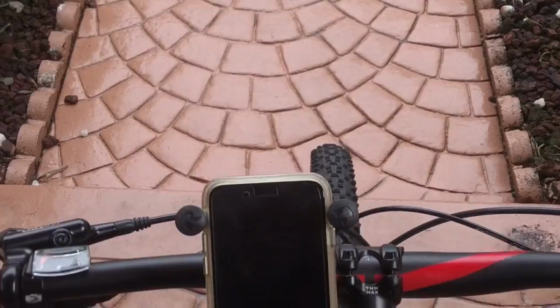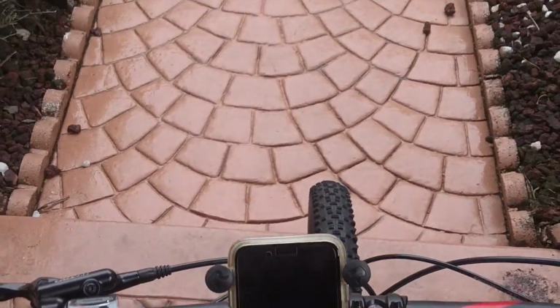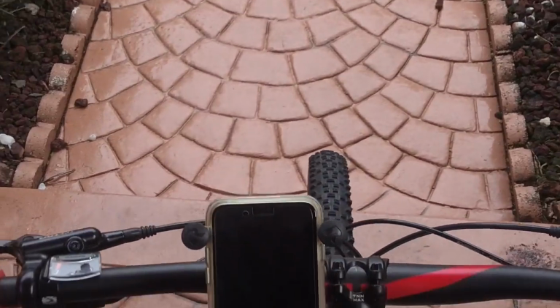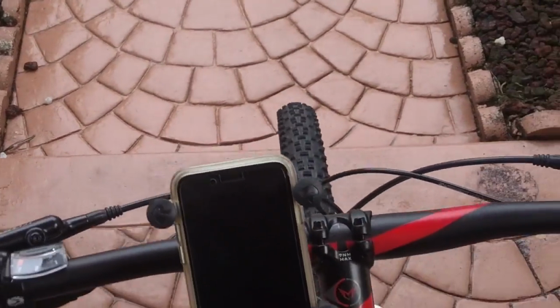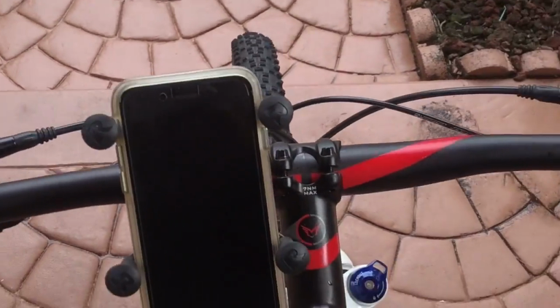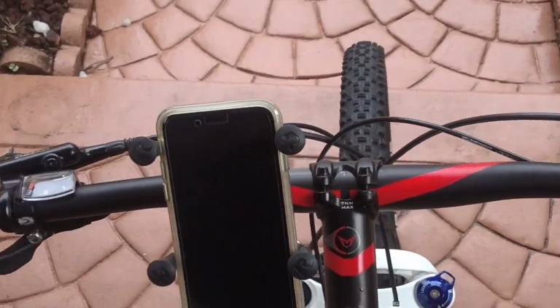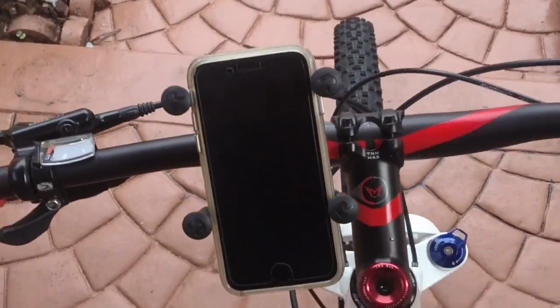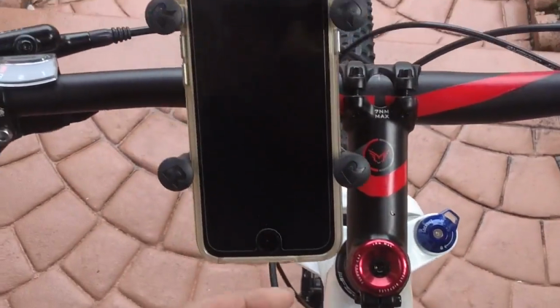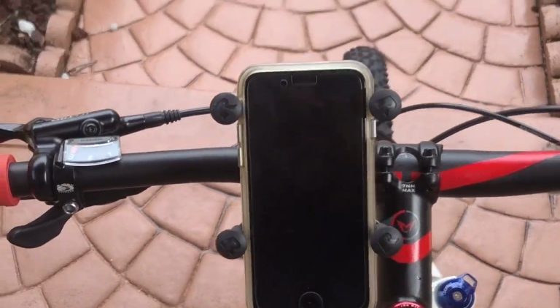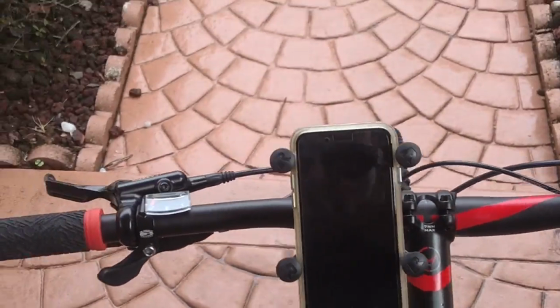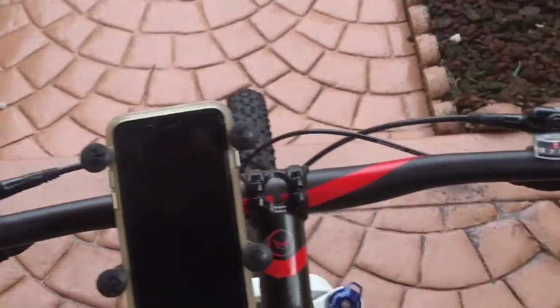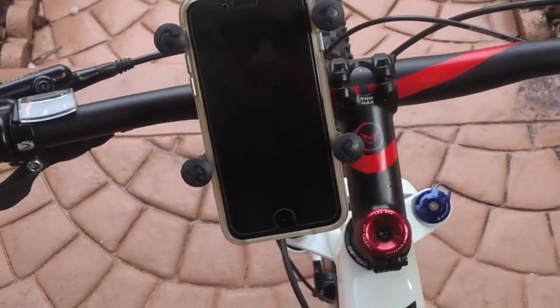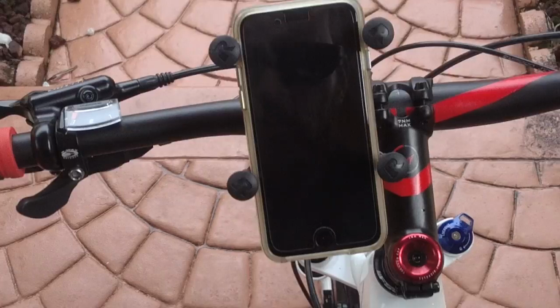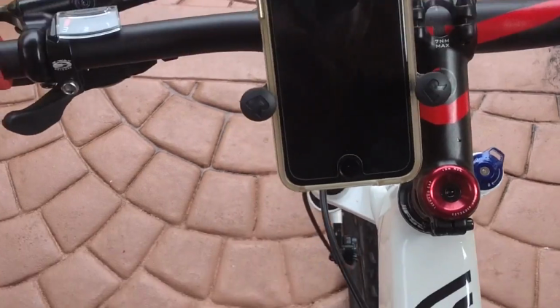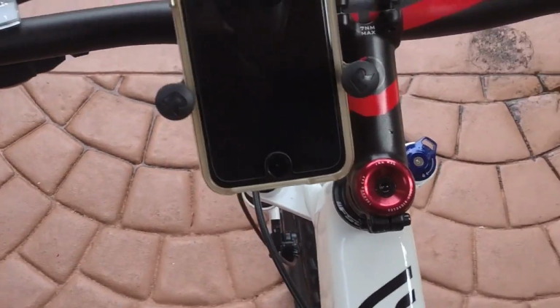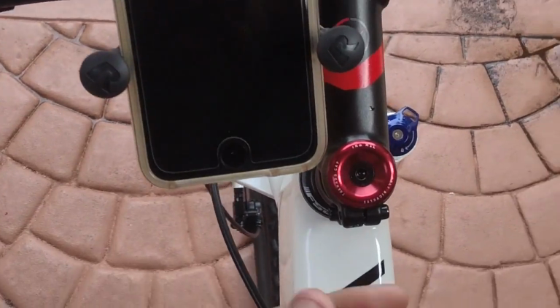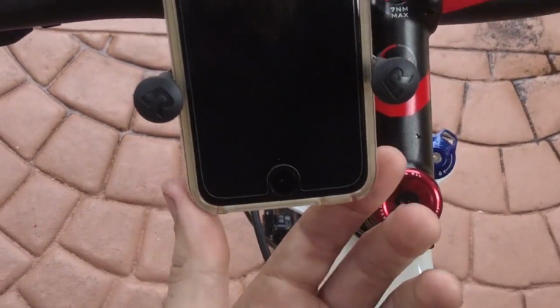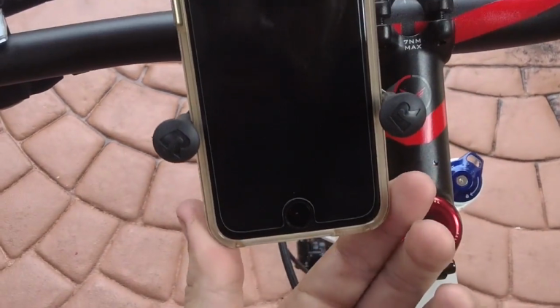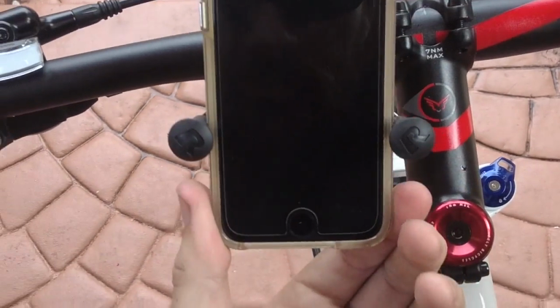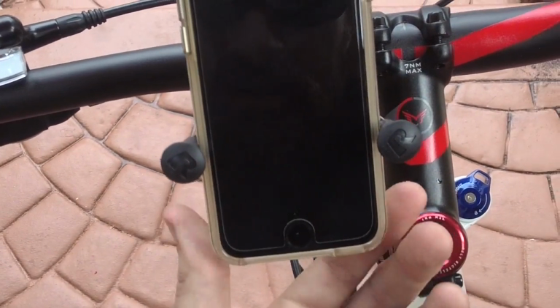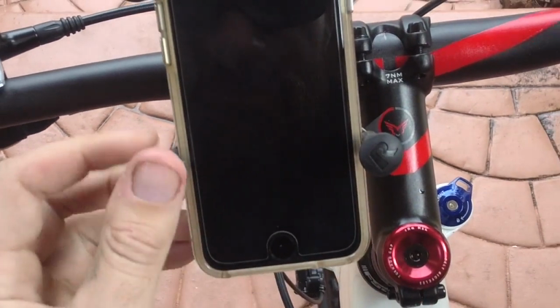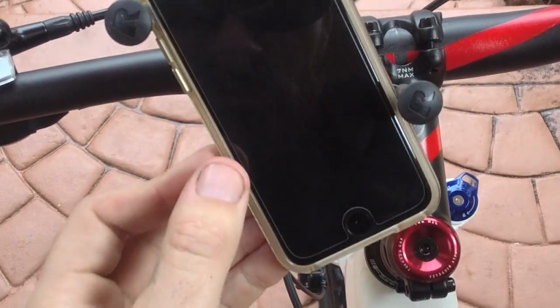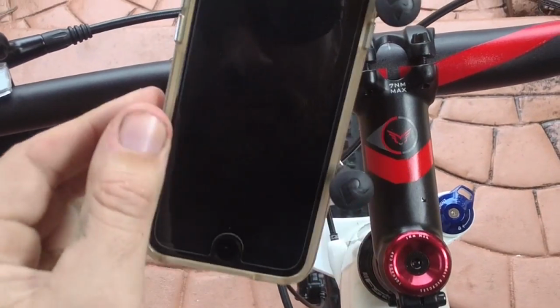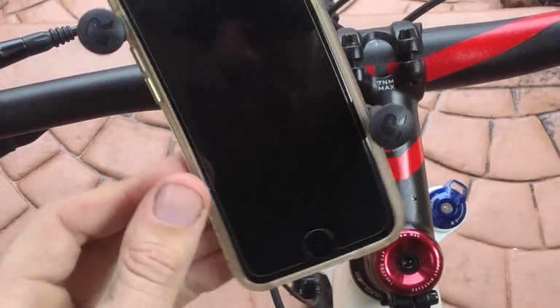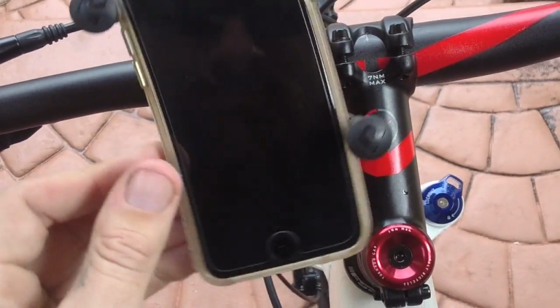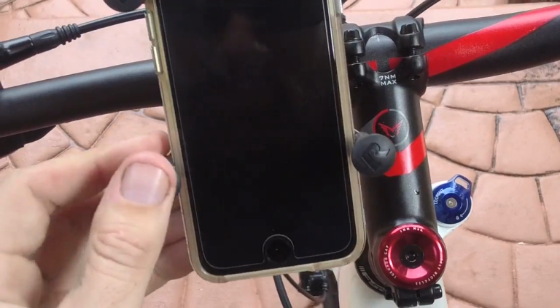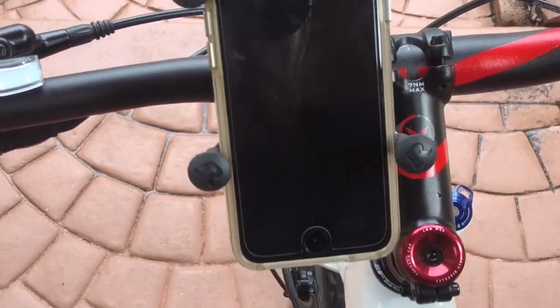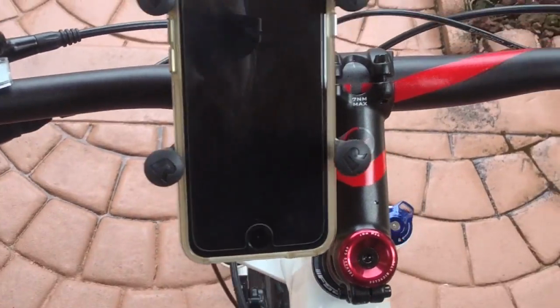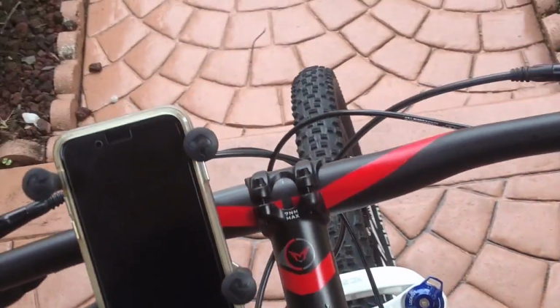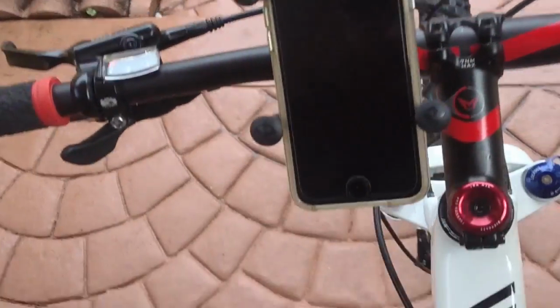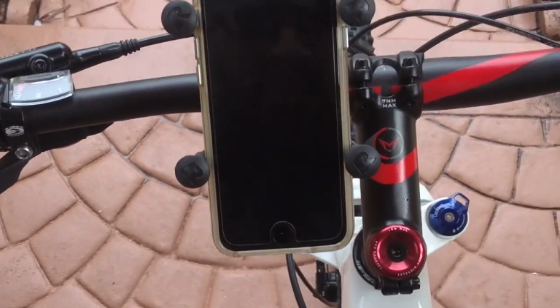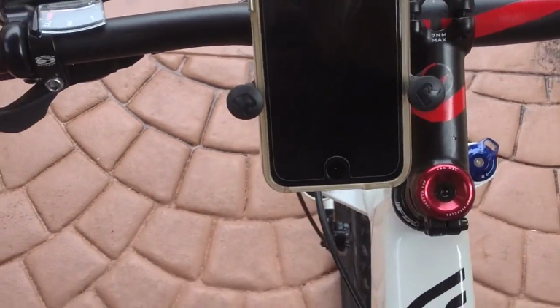Here's some in-cam footage. You can listen to music, record a video, whatever. Pretty badass — this is not going anywhere. Love it. Worth the money. Check it out. Legit.